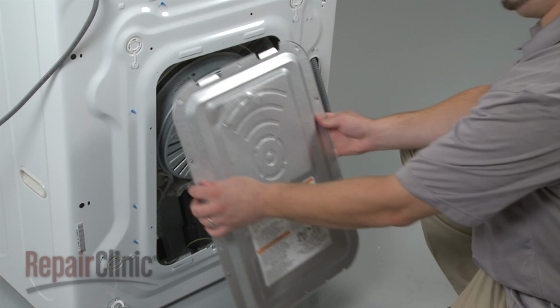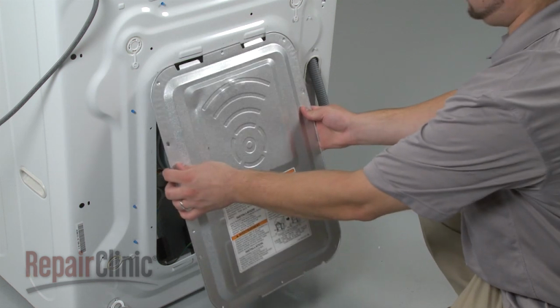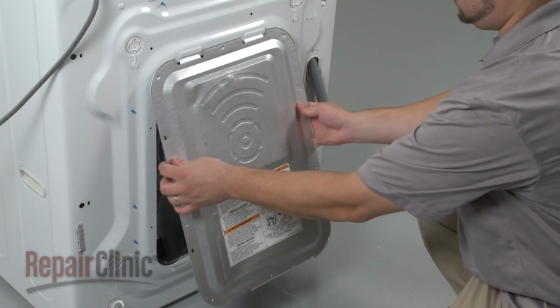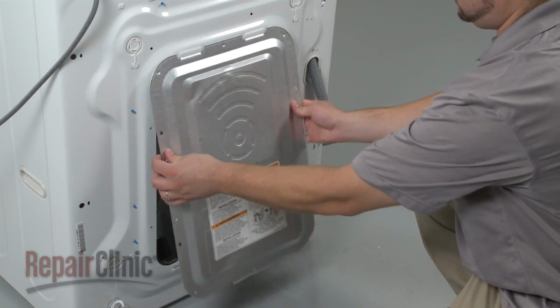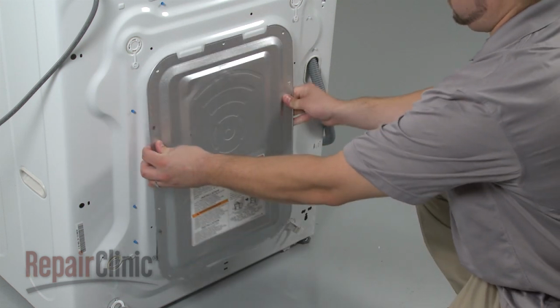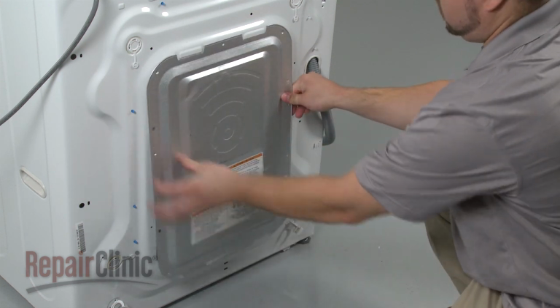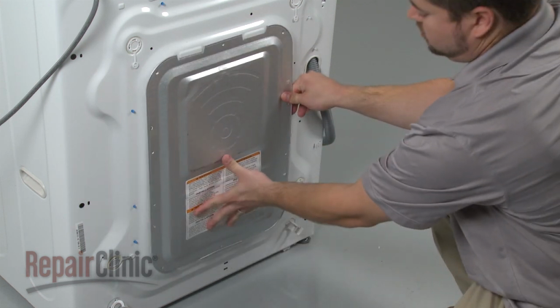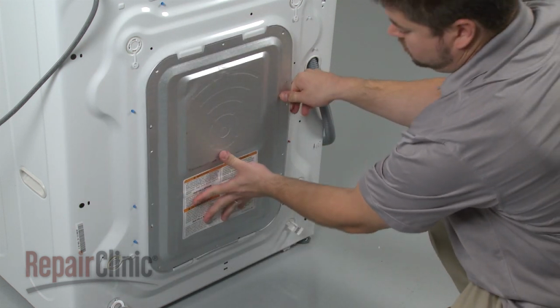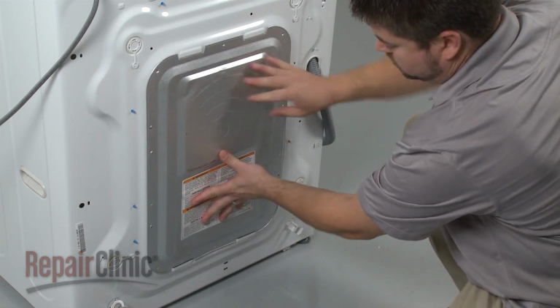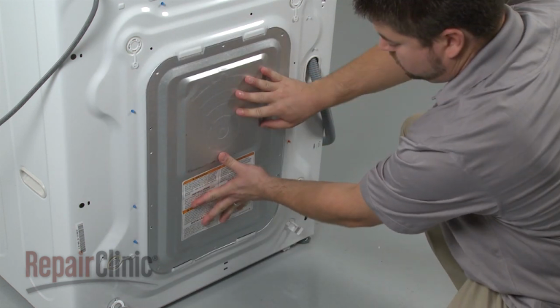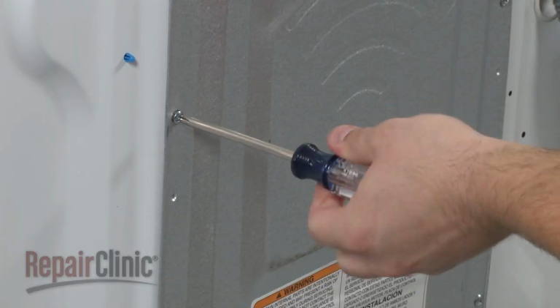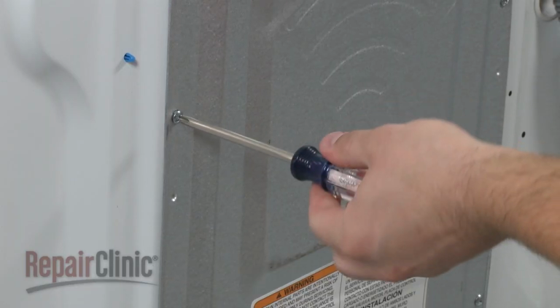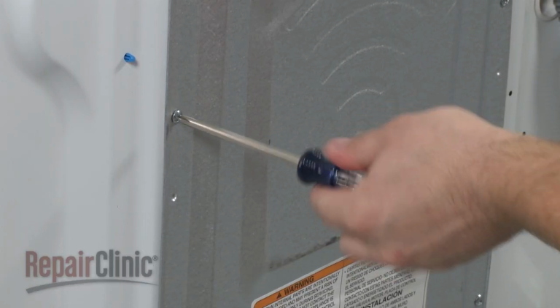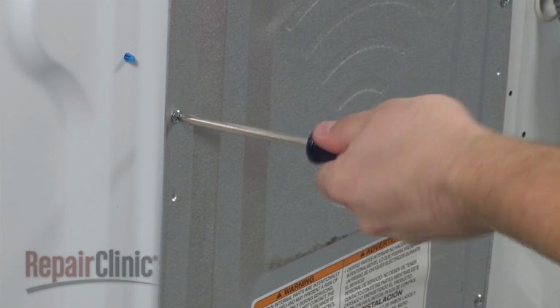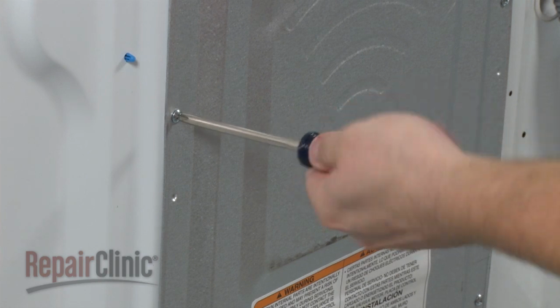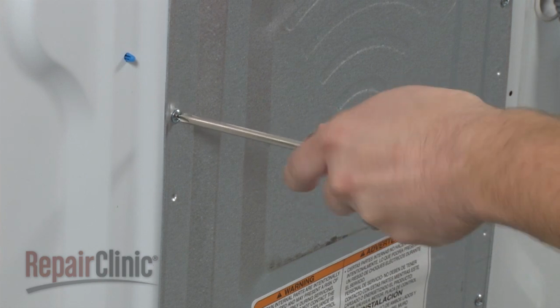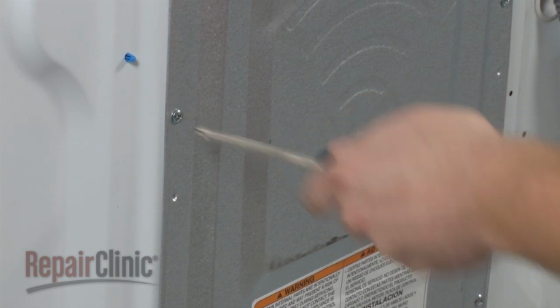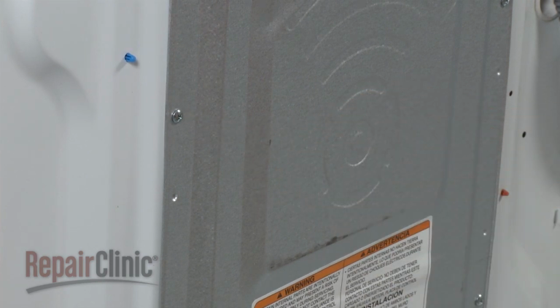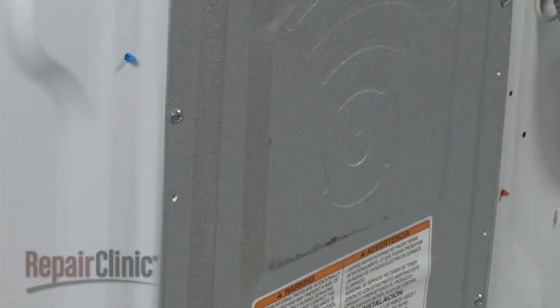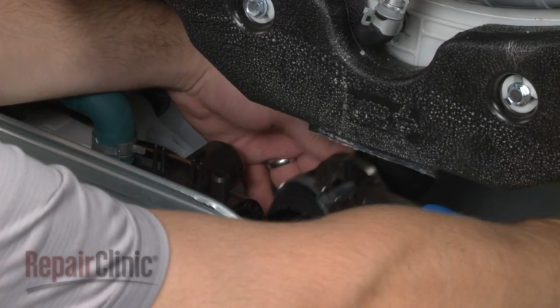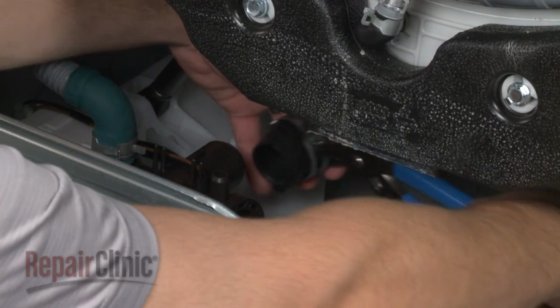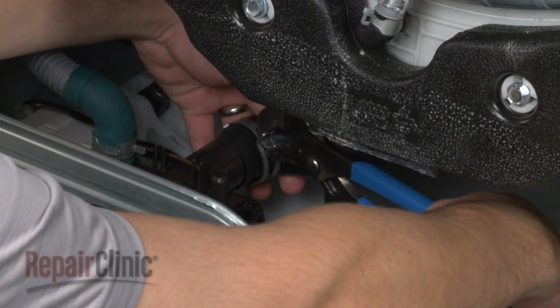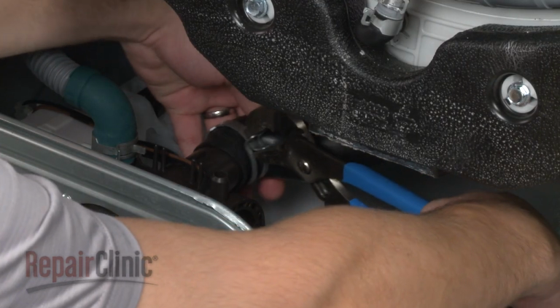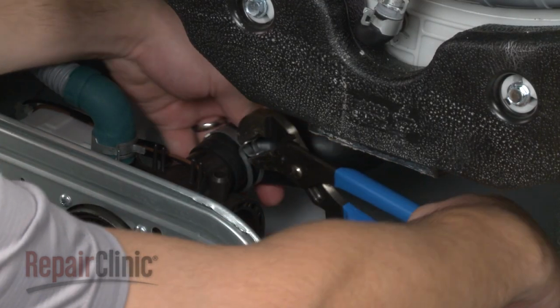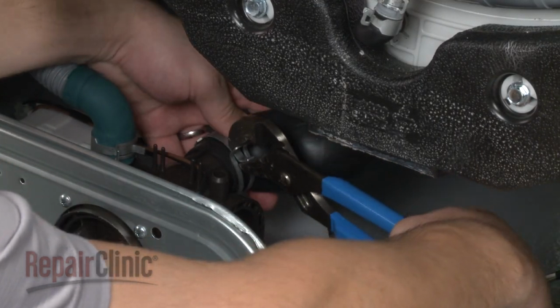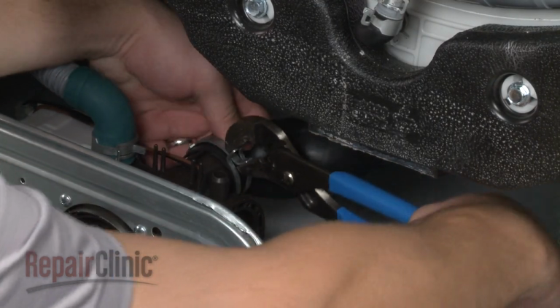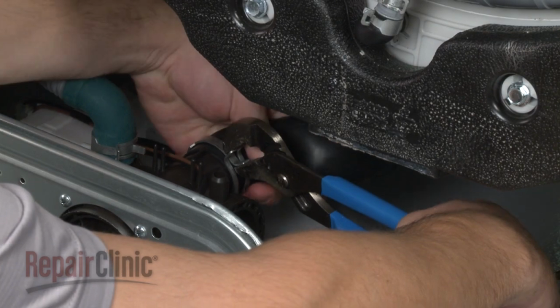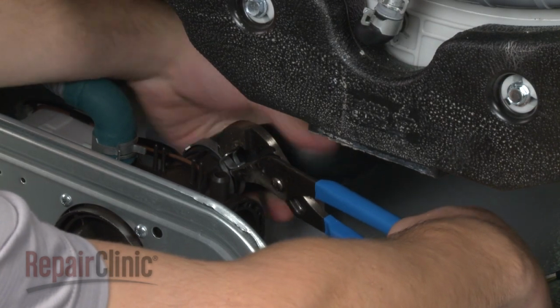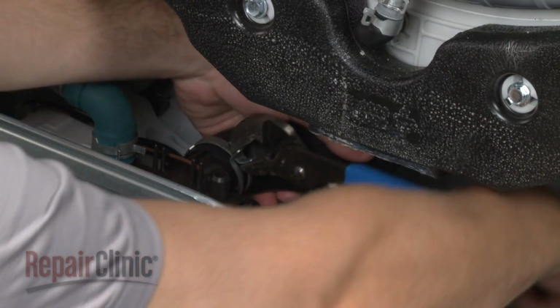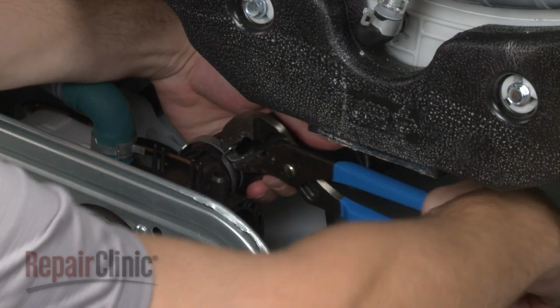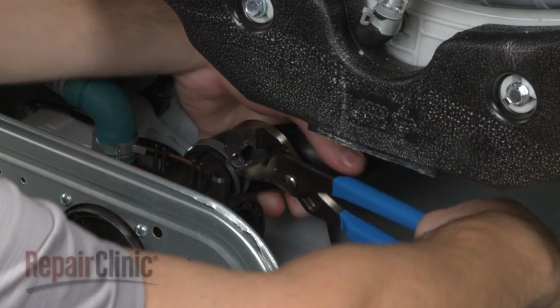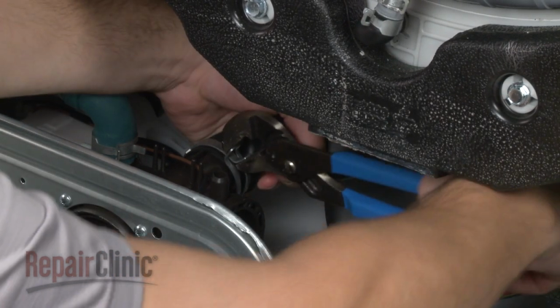Slide the rear panel into position and secure it with the screws. Return to the front of the washer and secure the bellows to the pump housing using the old clamp.